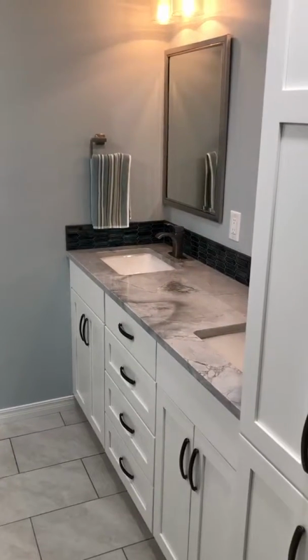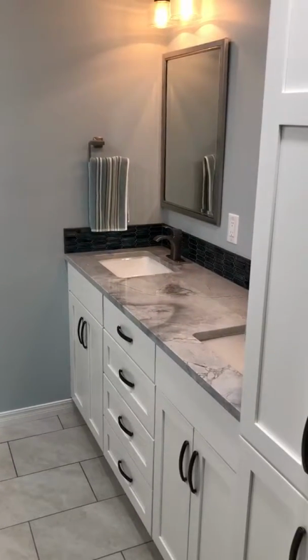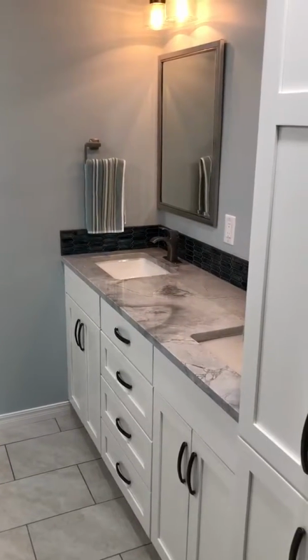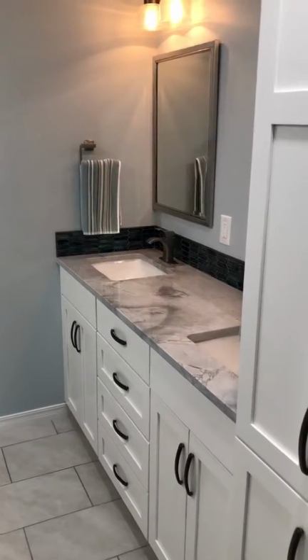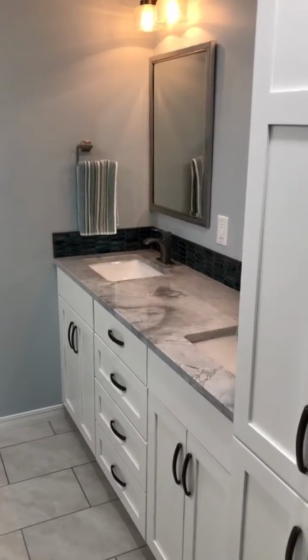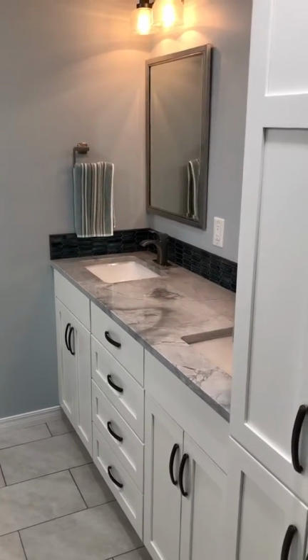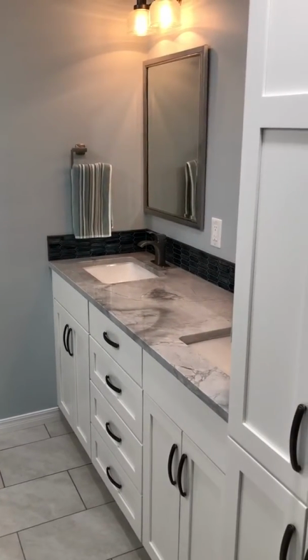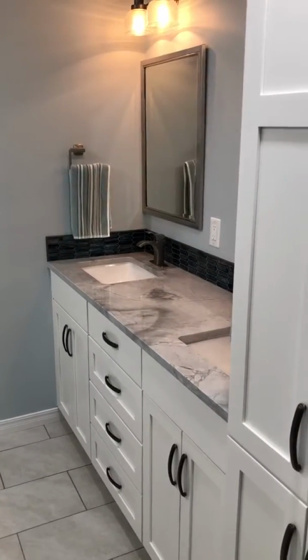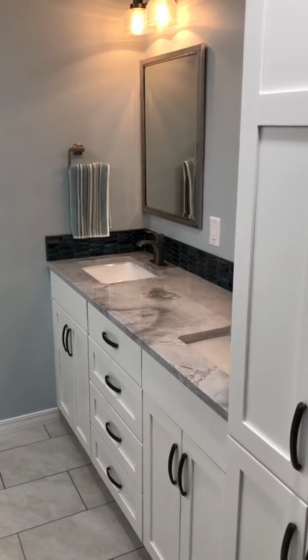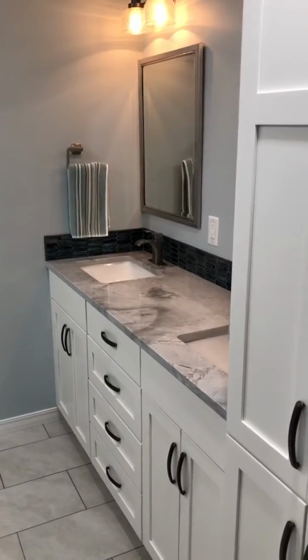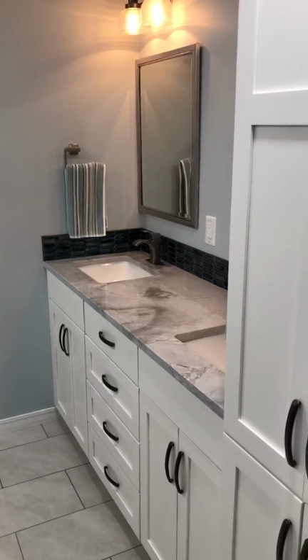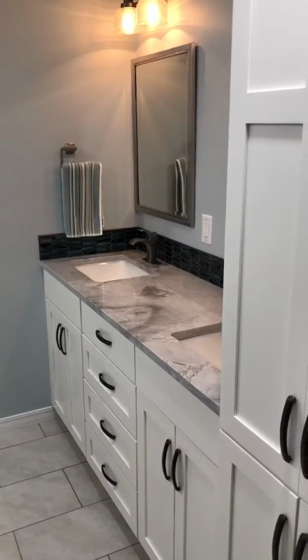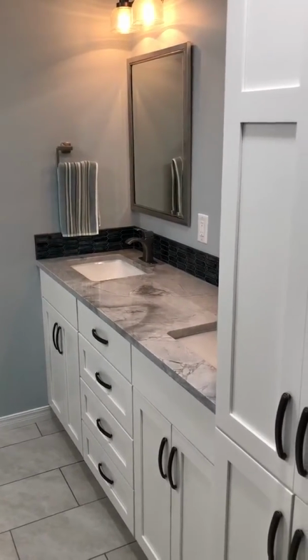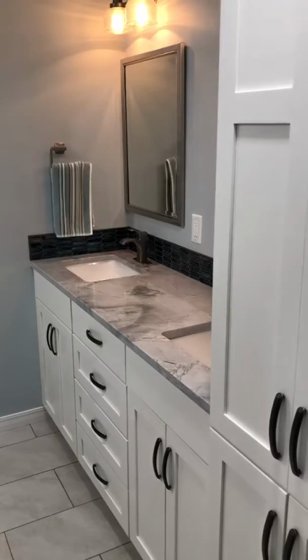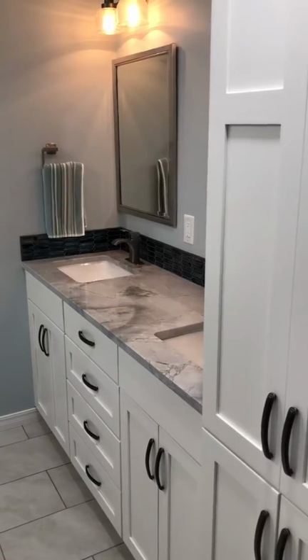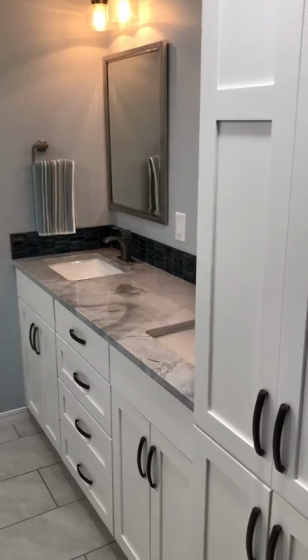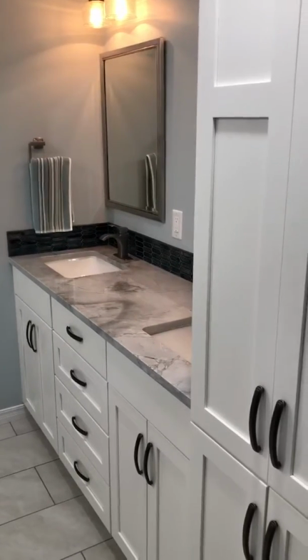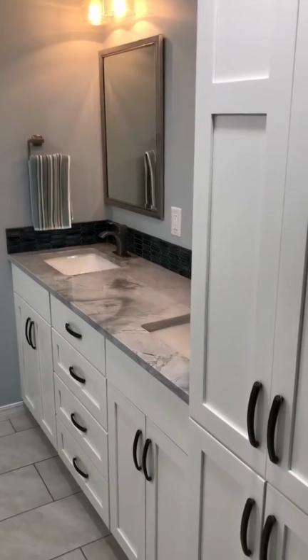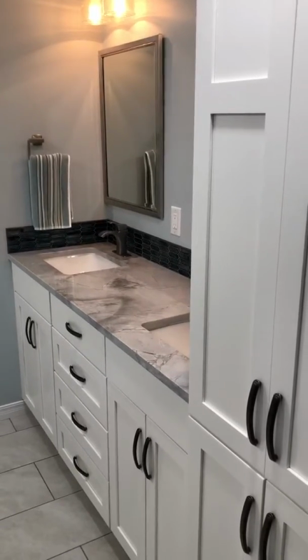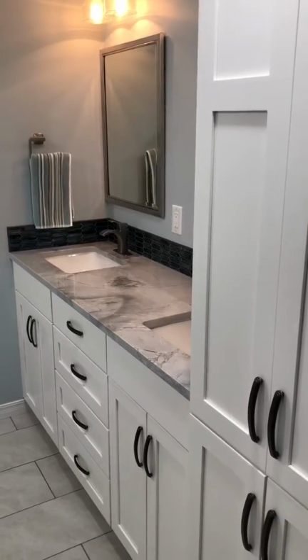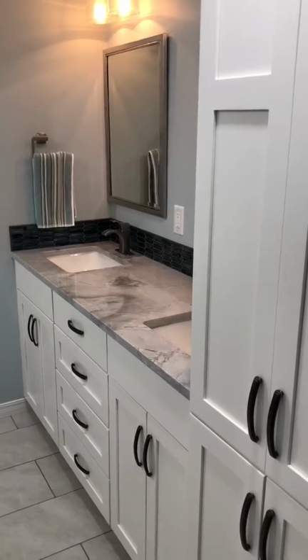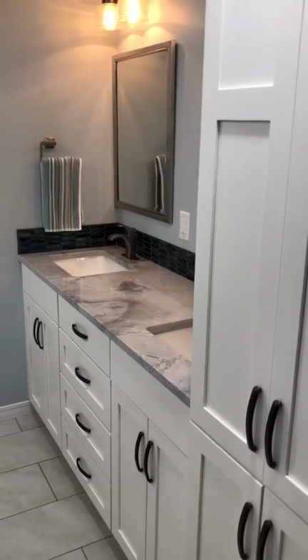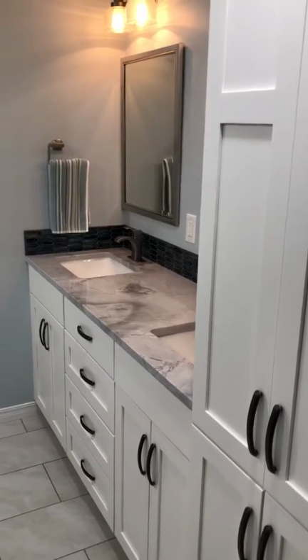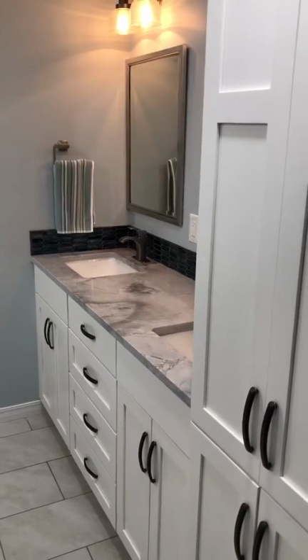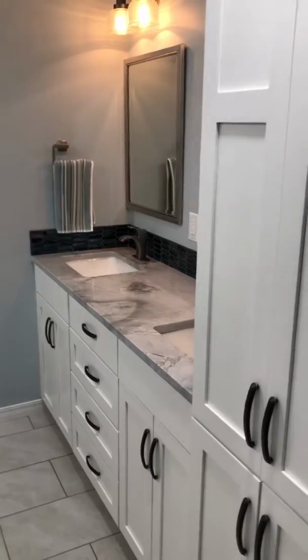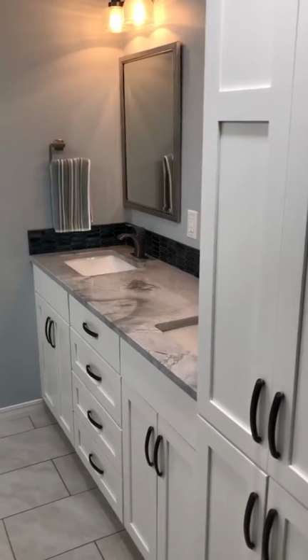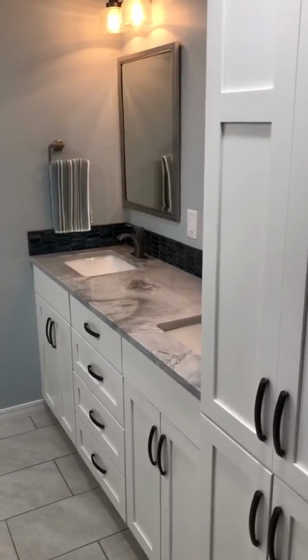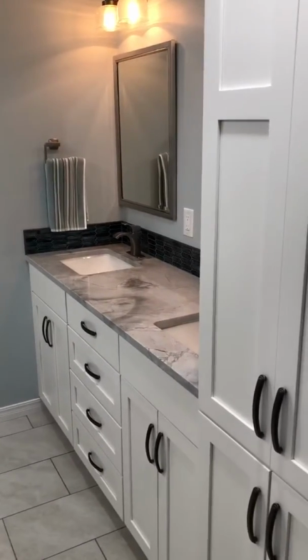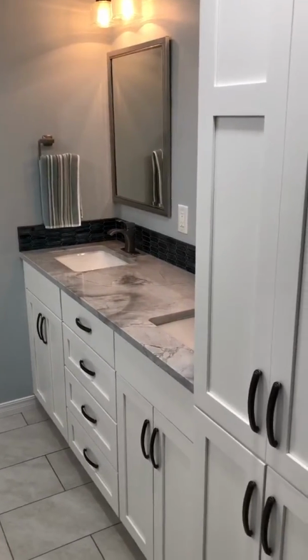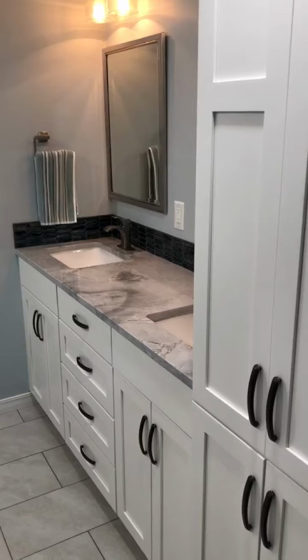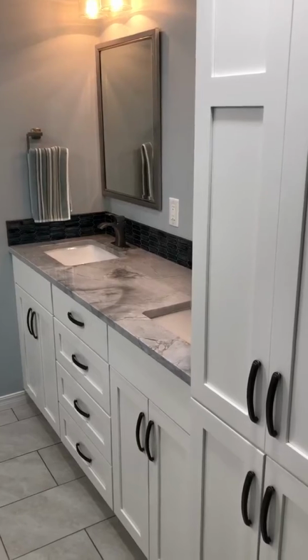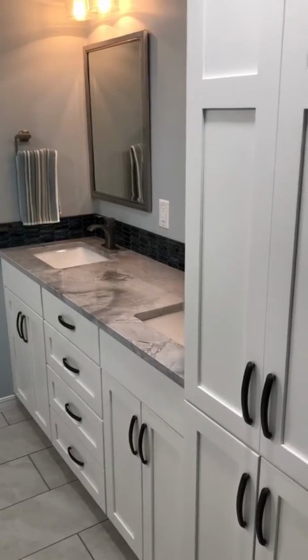Good morning Tulsa, this is Mike with Sunrise Construction, back today to show you the finished product of the bathroom remodel that we completed.